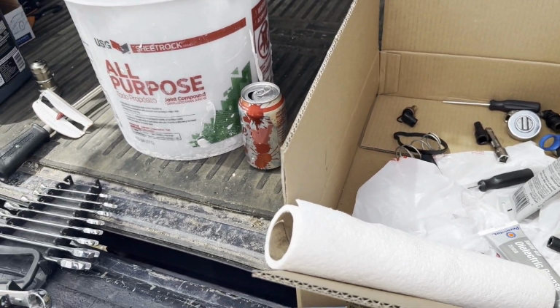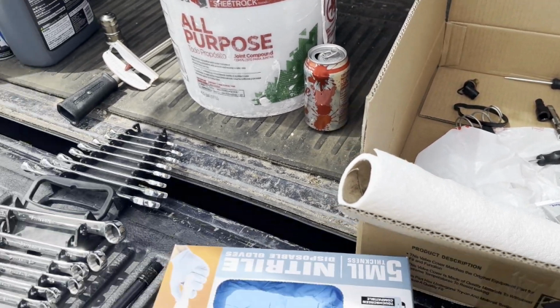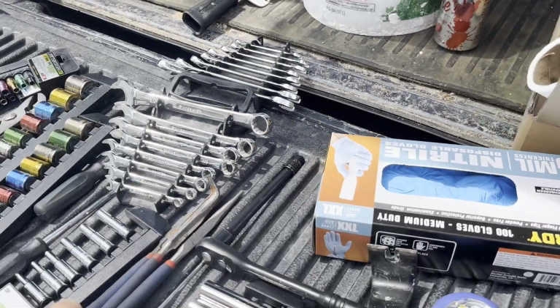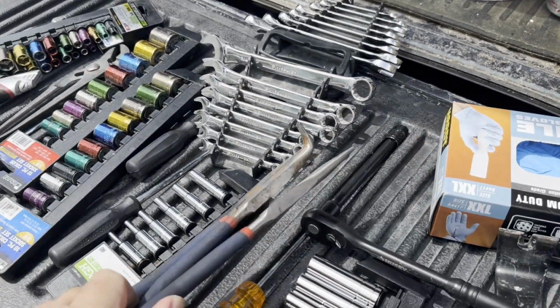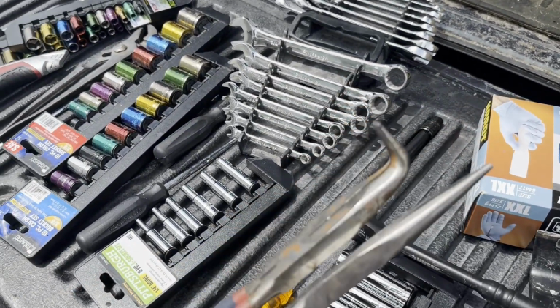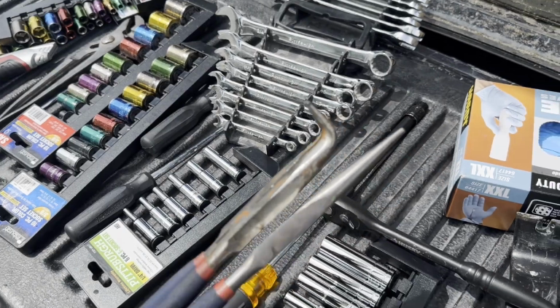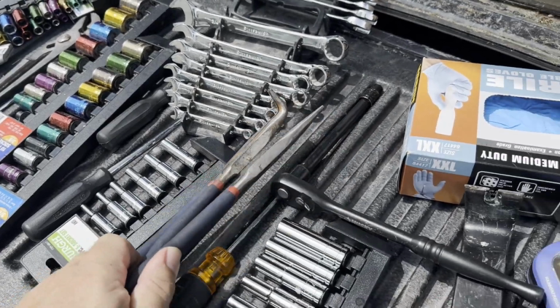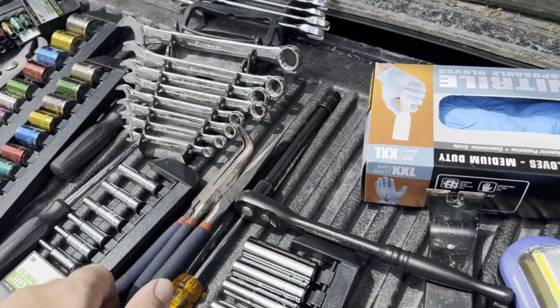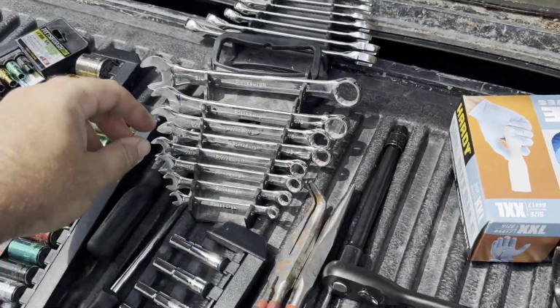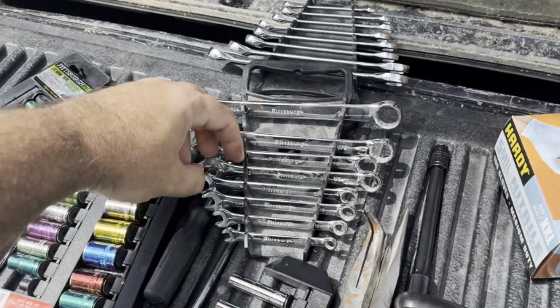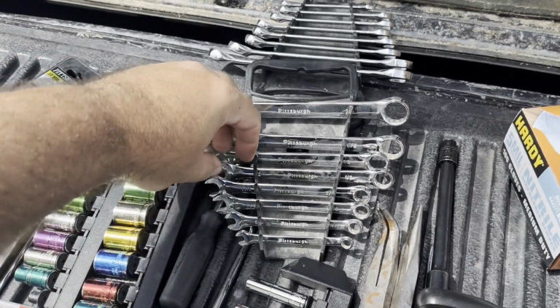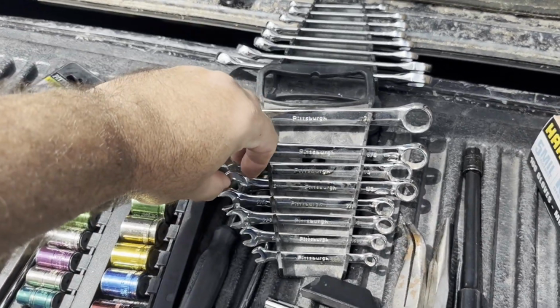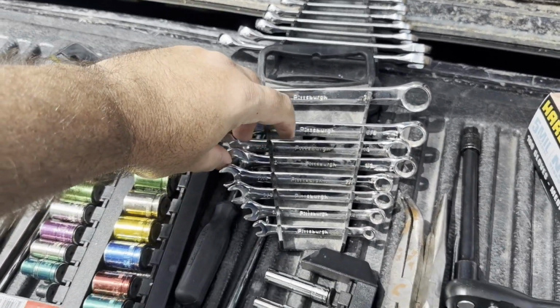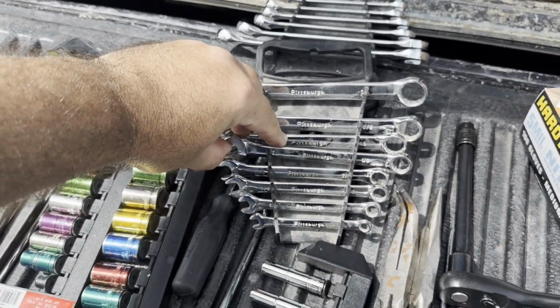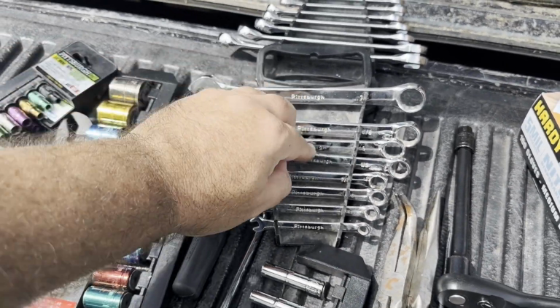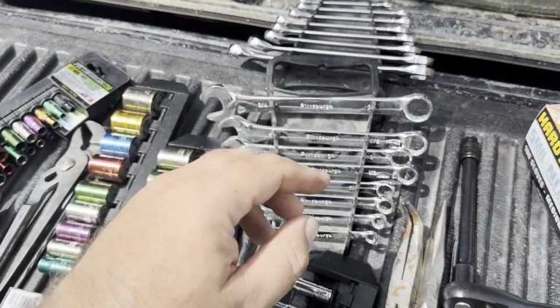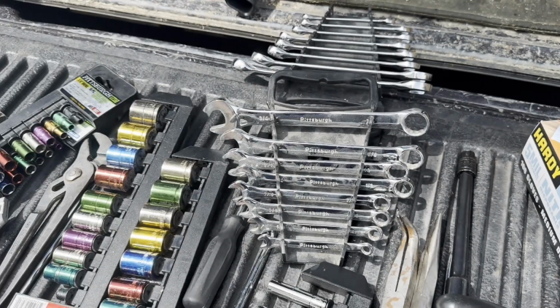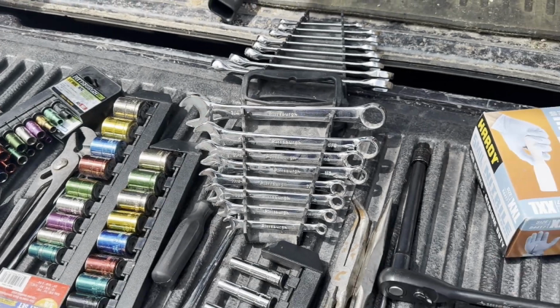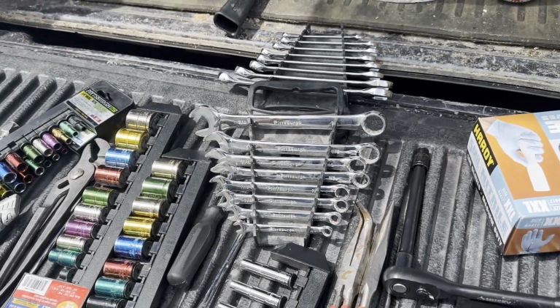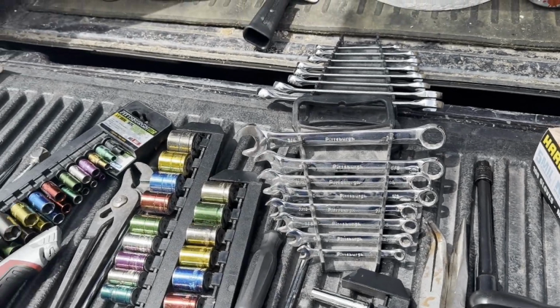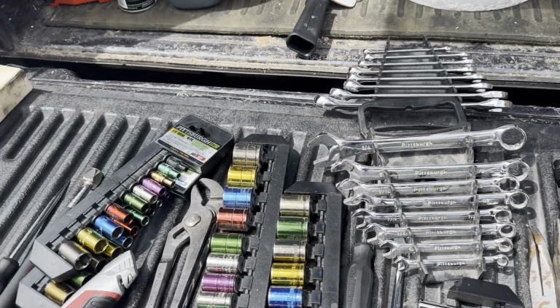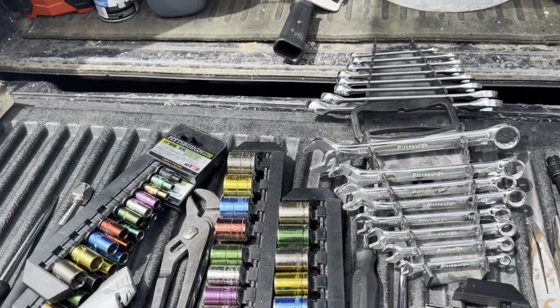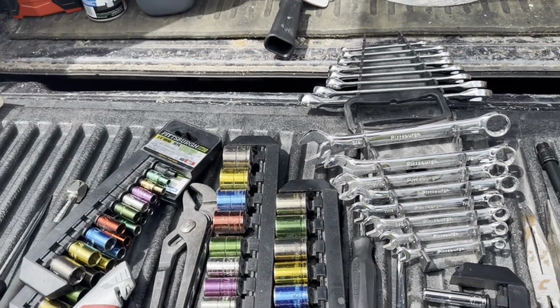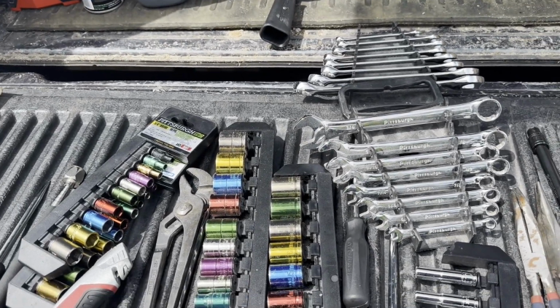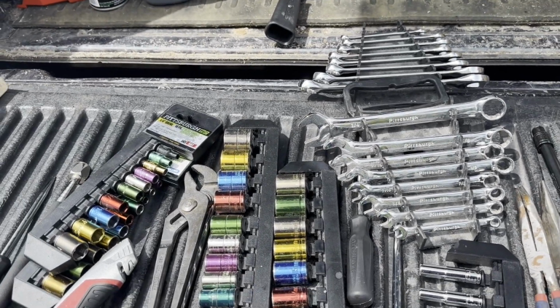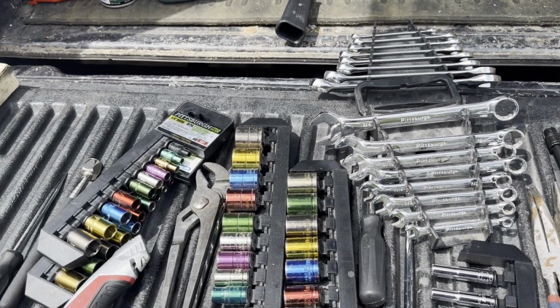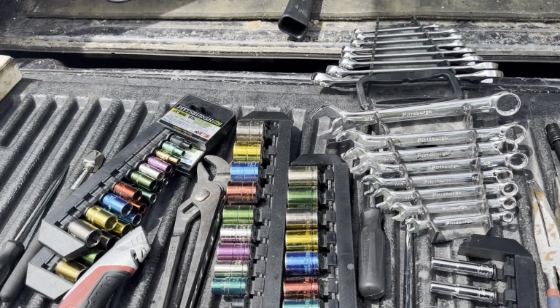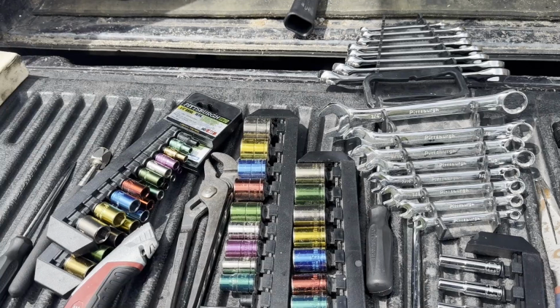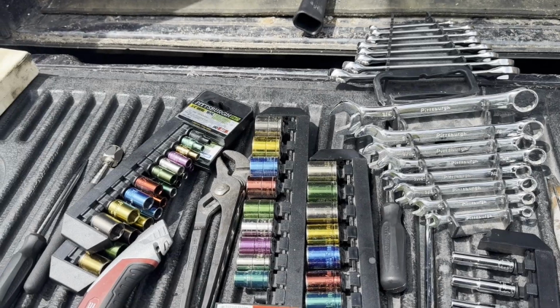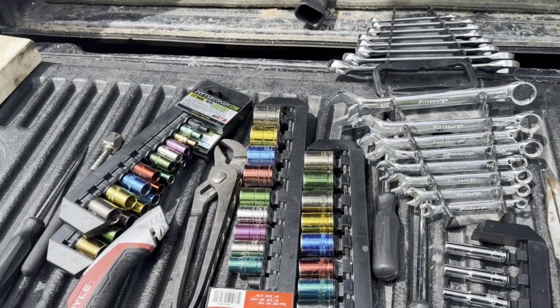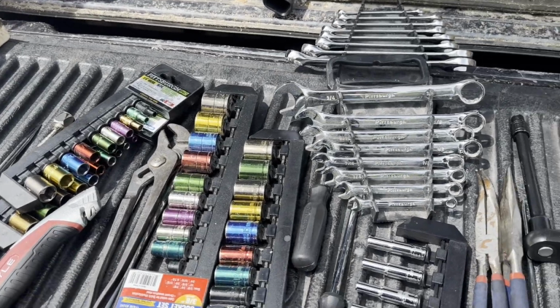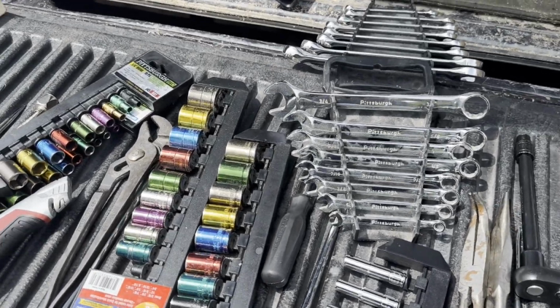Some needle nose pliers were helpful, and I had a half-inch open wrench for taking the battery terminal off. That's pretty much it for what's going on there.